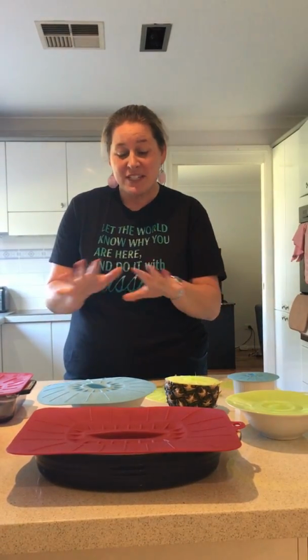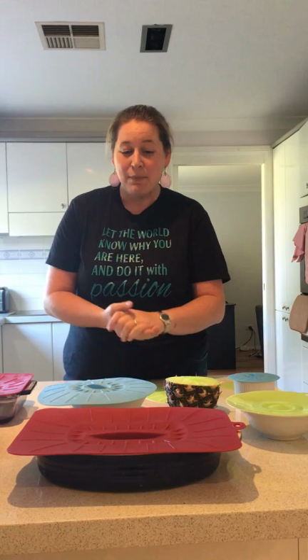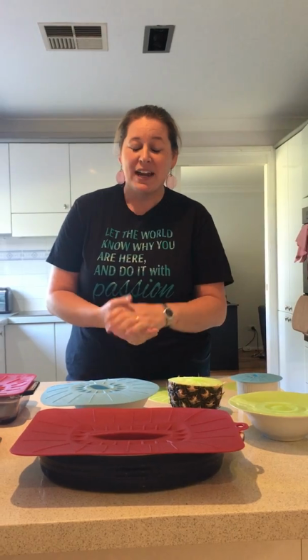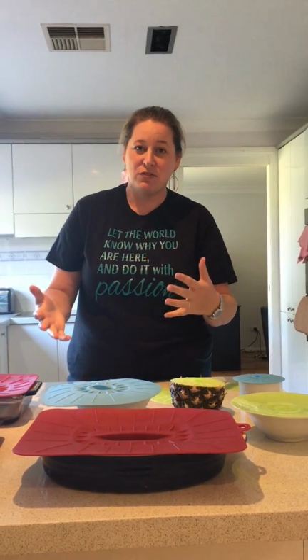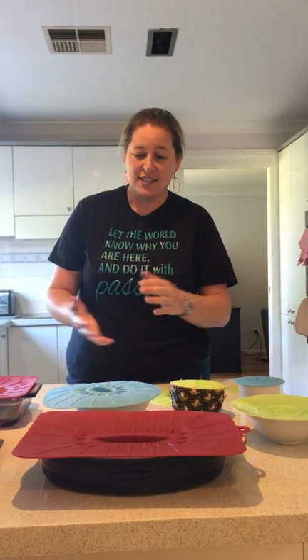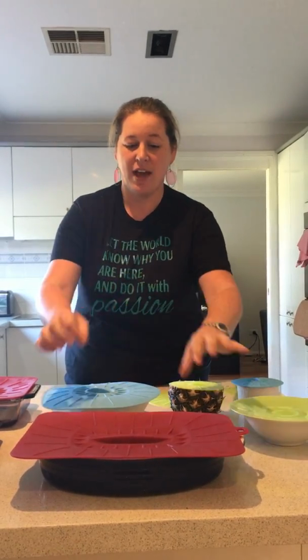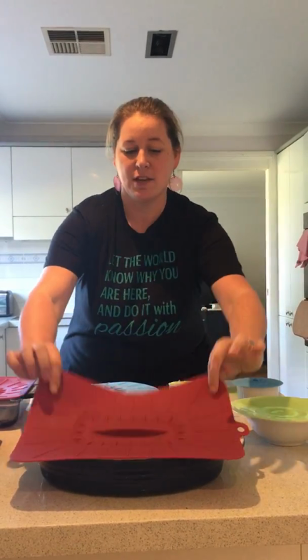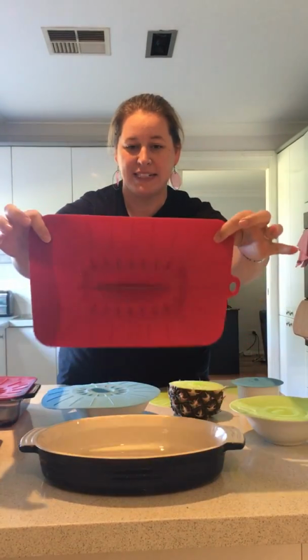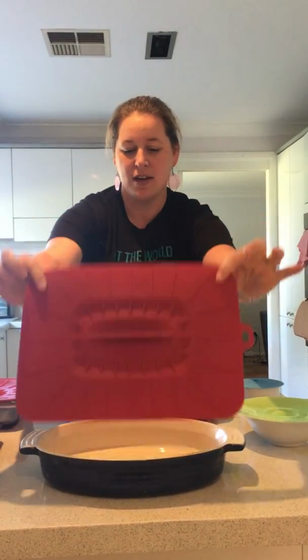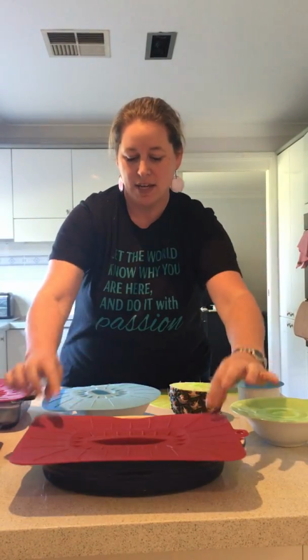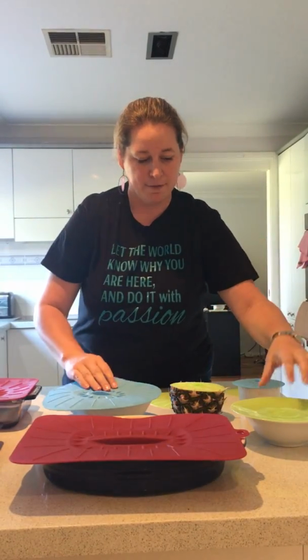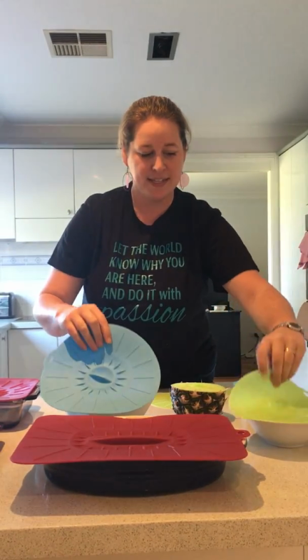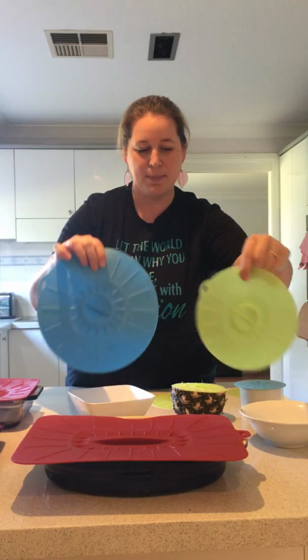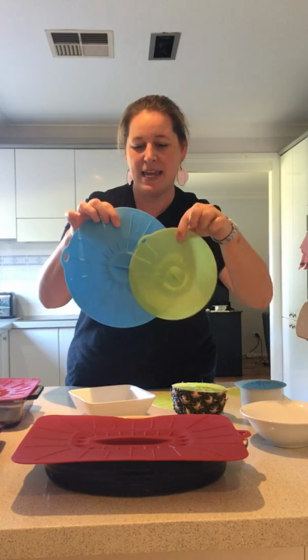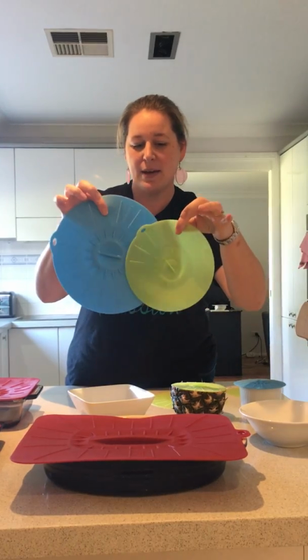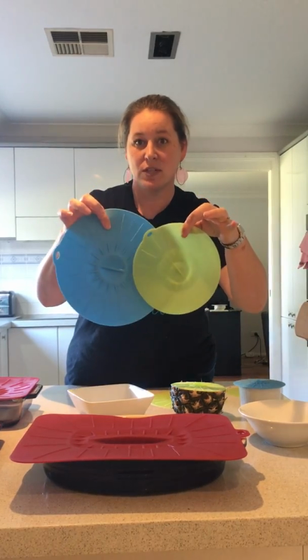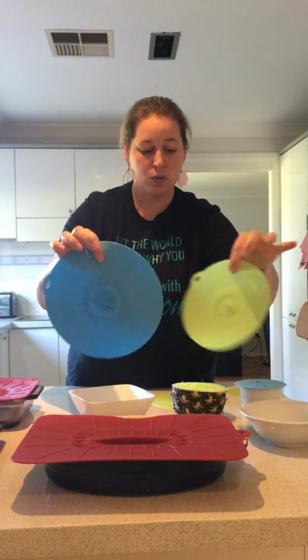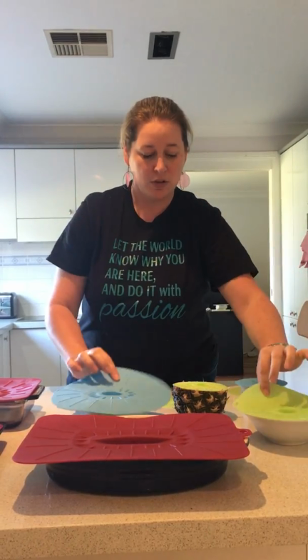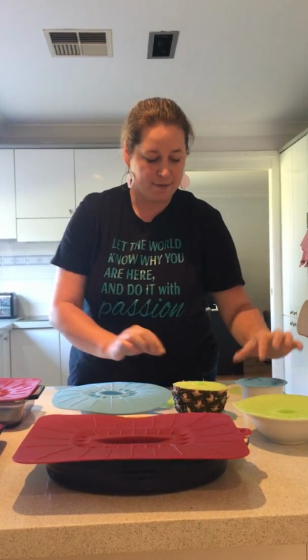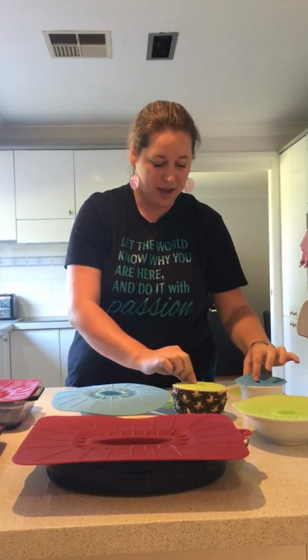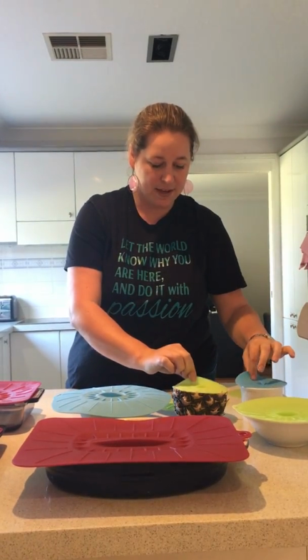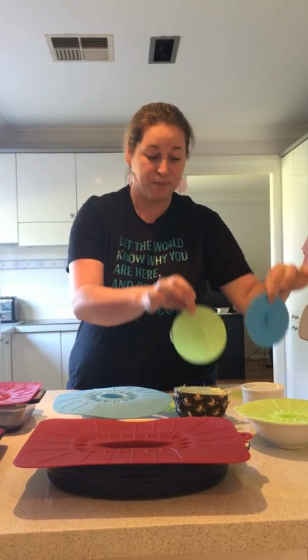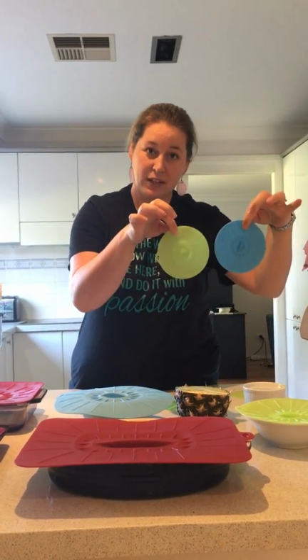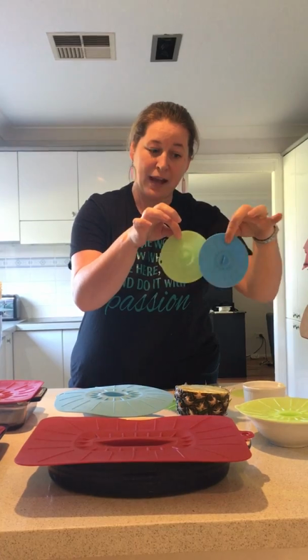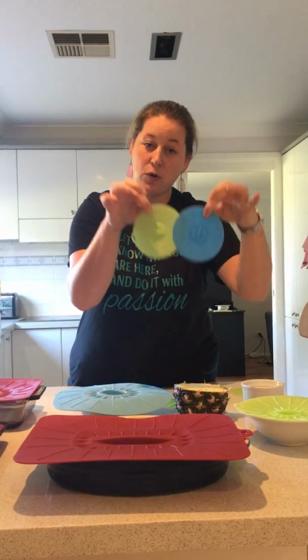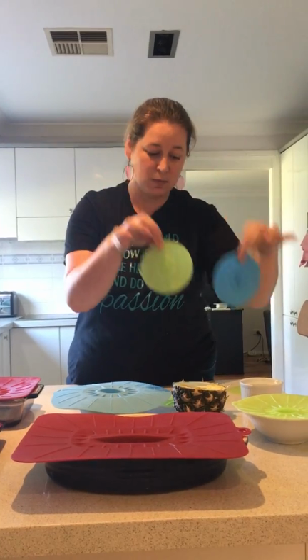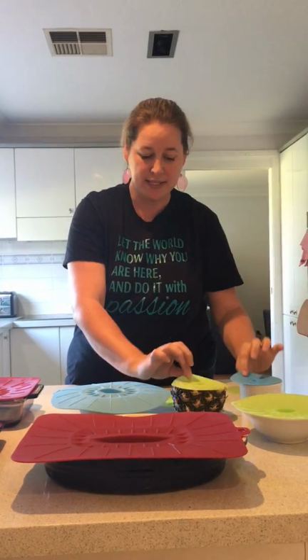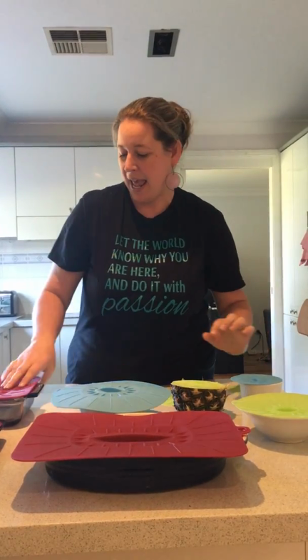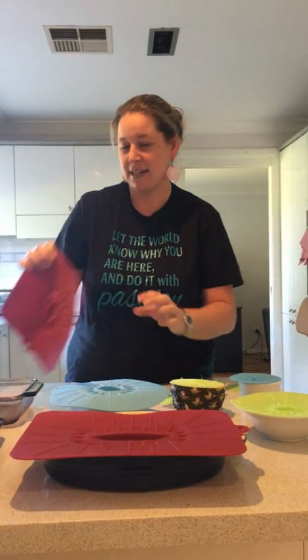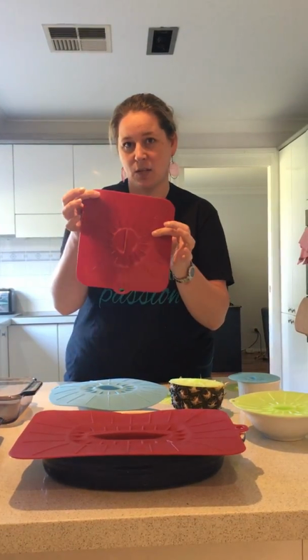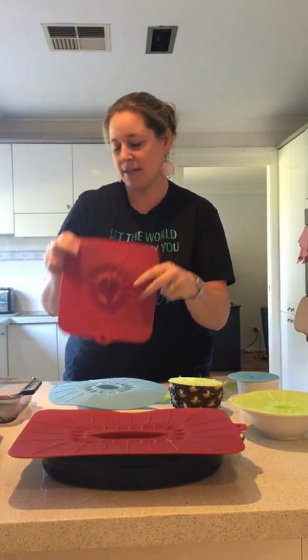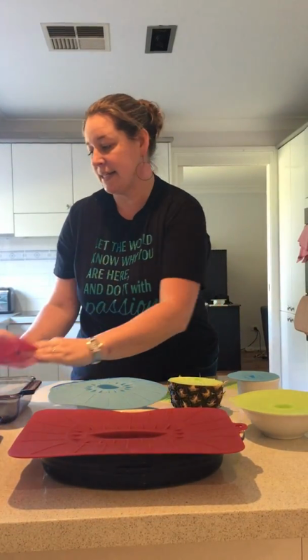Firstly, they come in a range of different sizes. You have the big rectangle size, and this comes in a pack. You have the circles, and you can get a pack of four of the small ones and the square silicon lids.